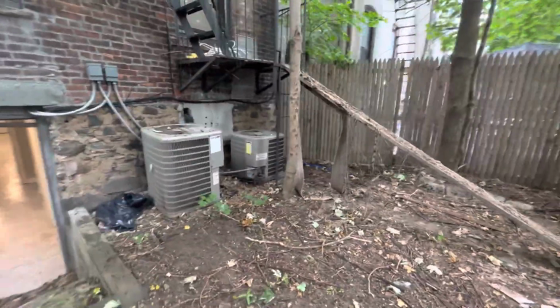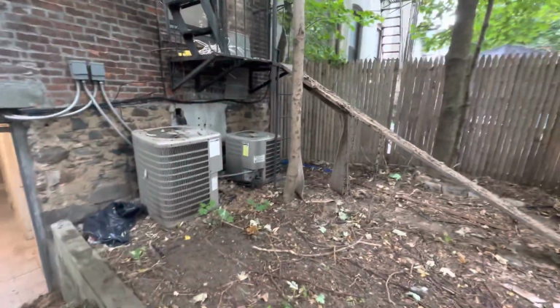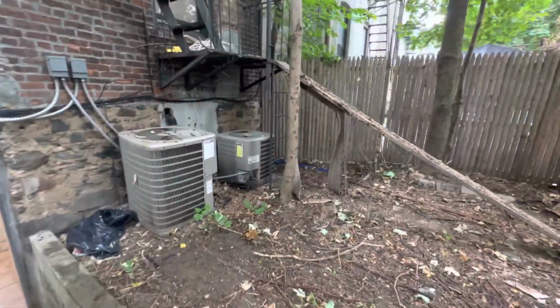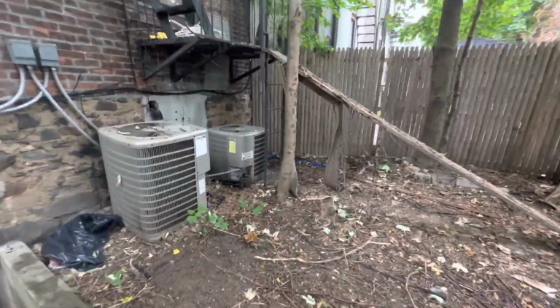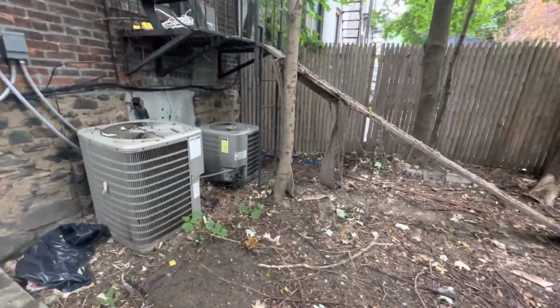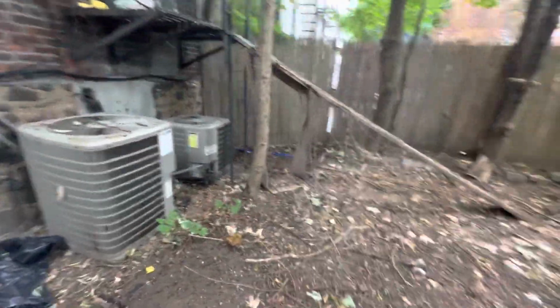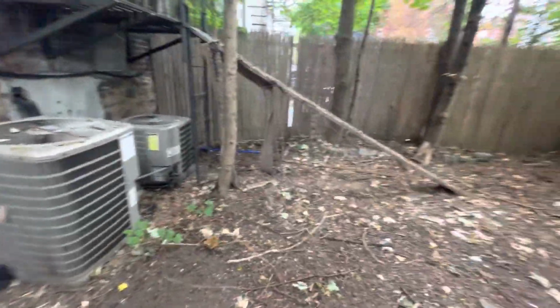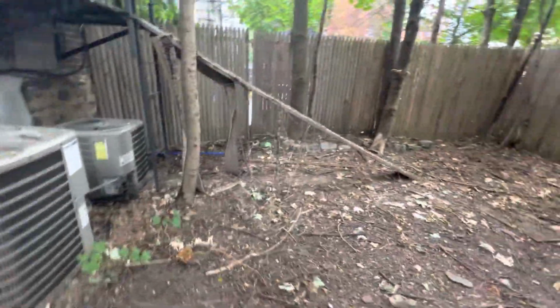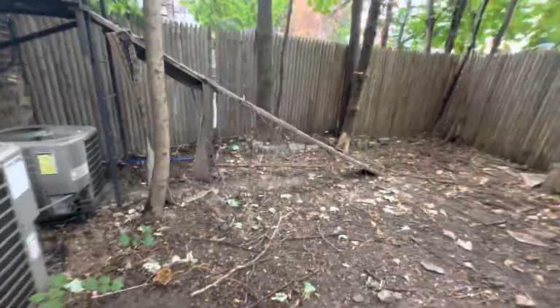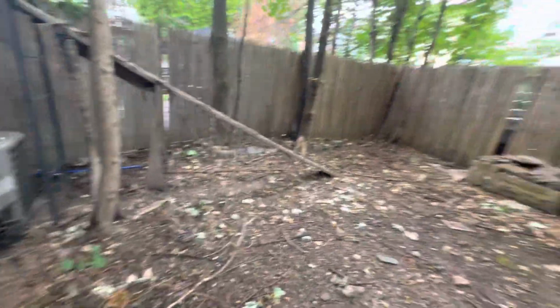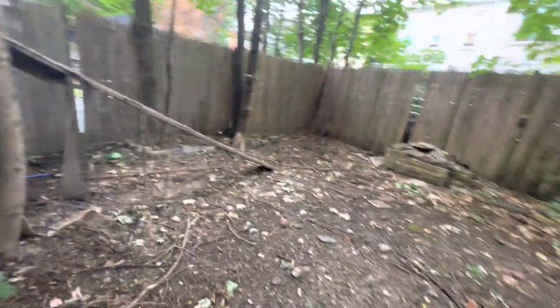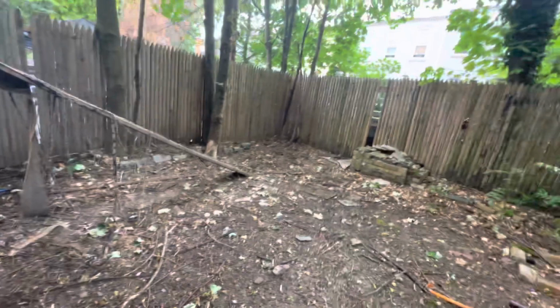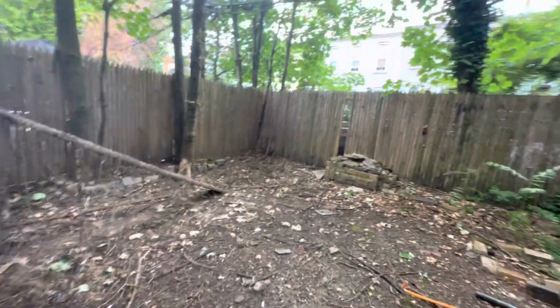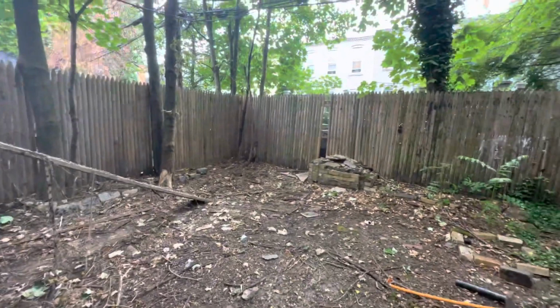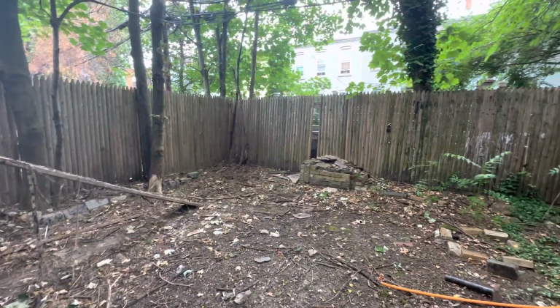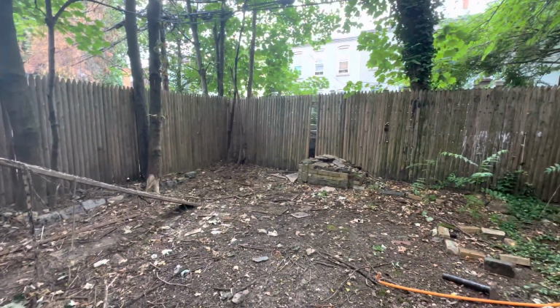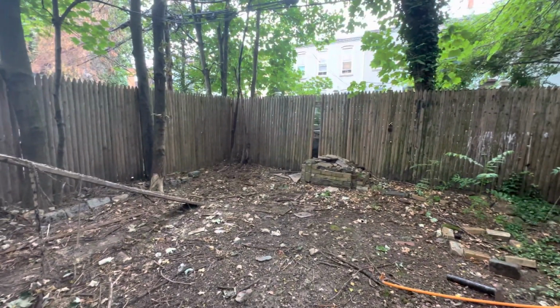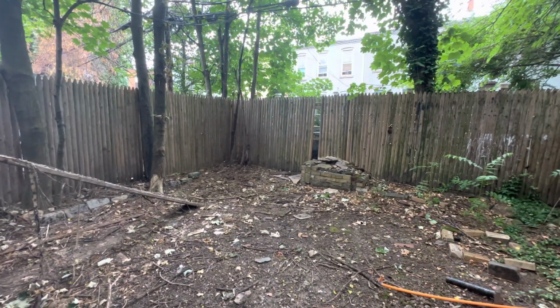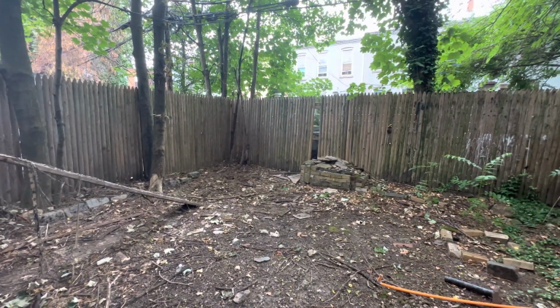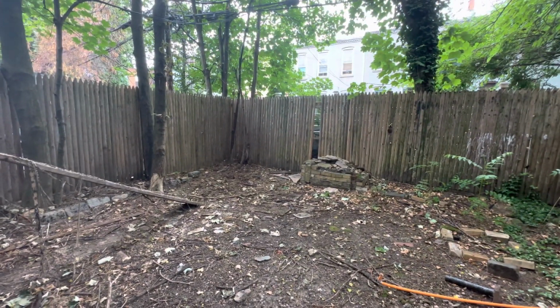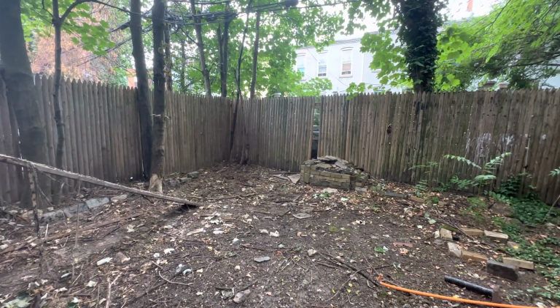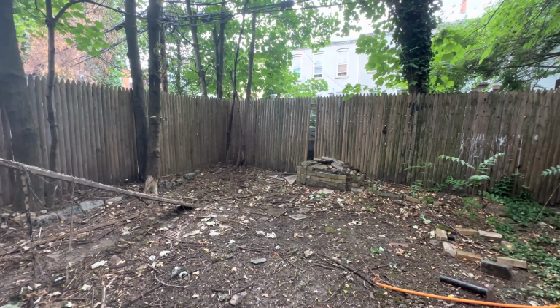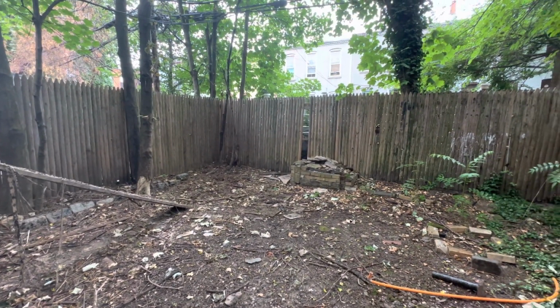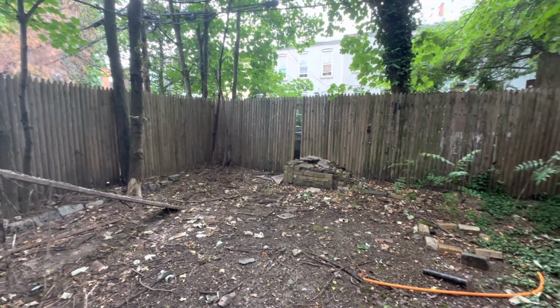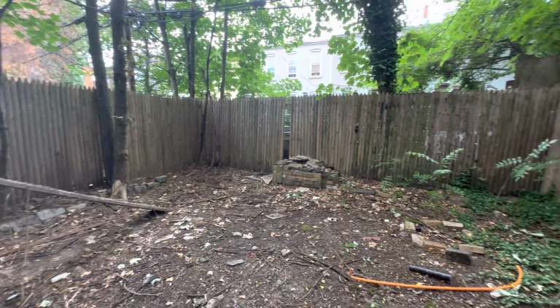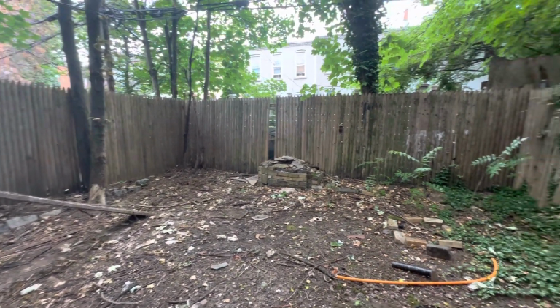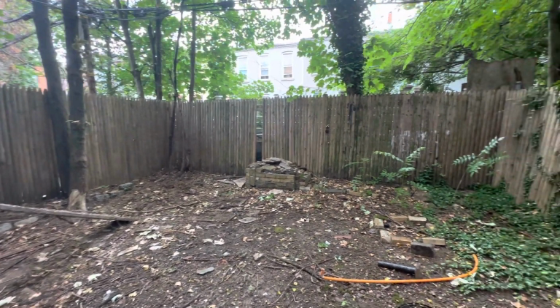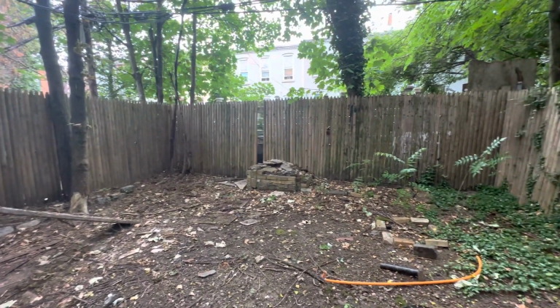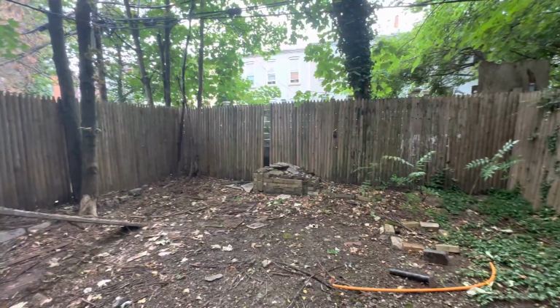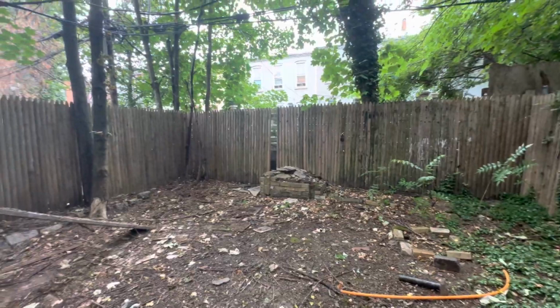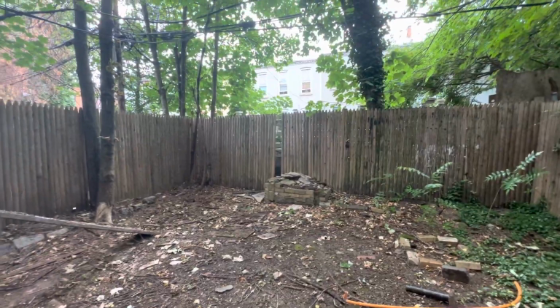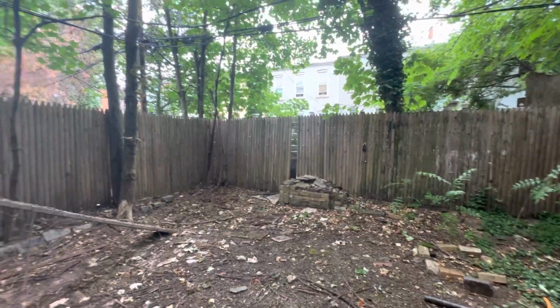There you have it. This is 361 Sumter Street, Apartment 1F. Hope you enjoyed the video.